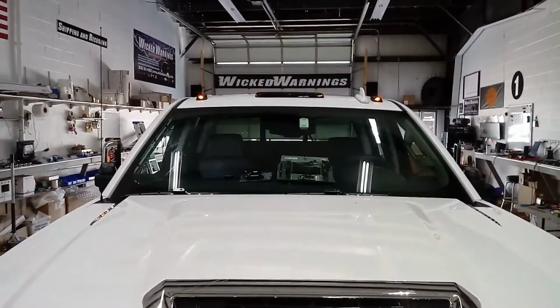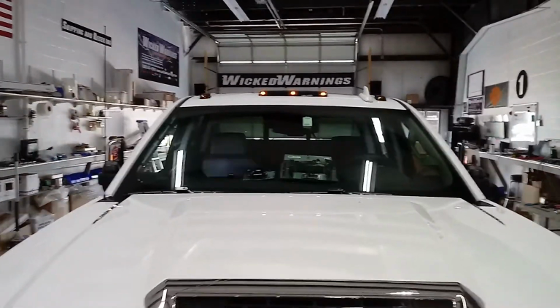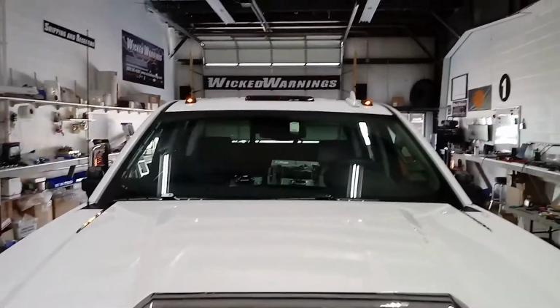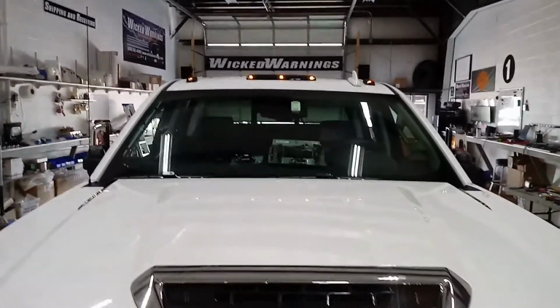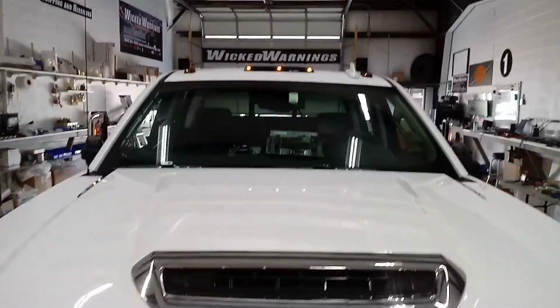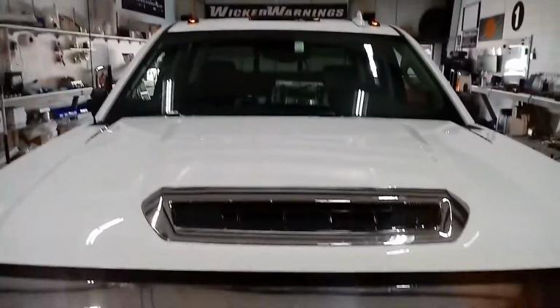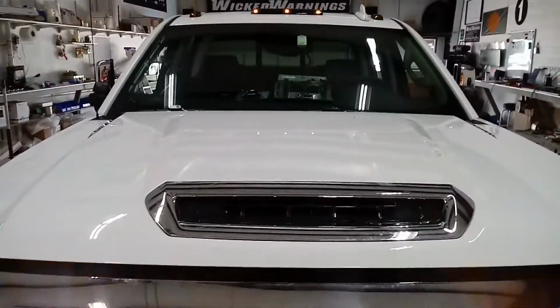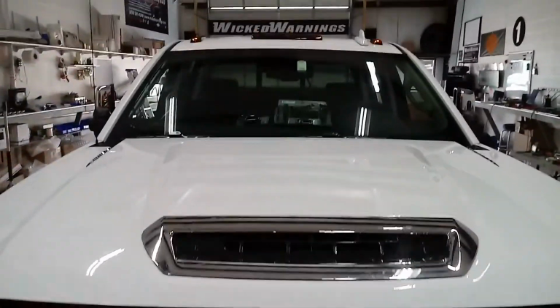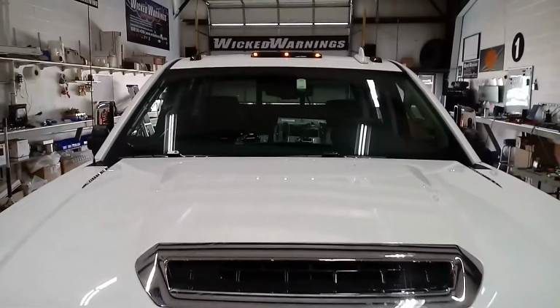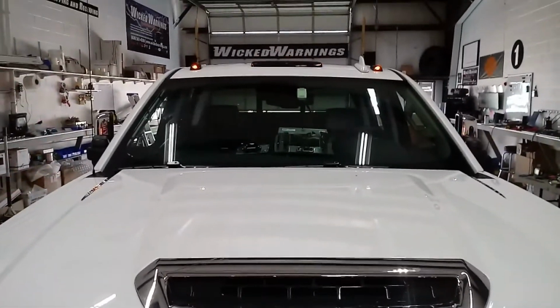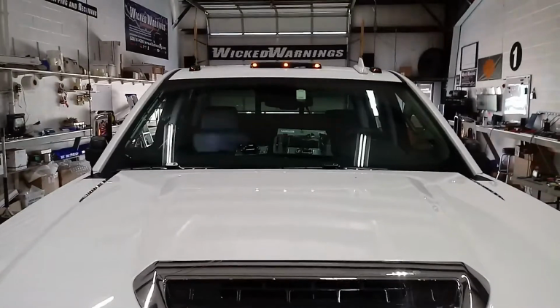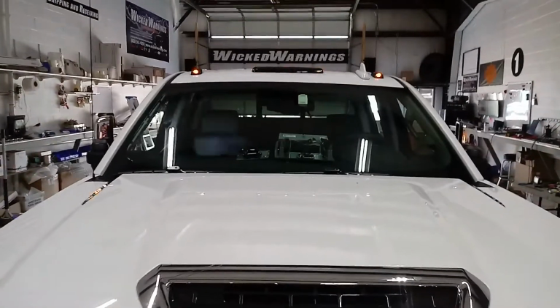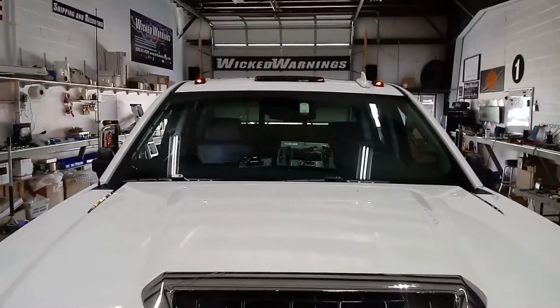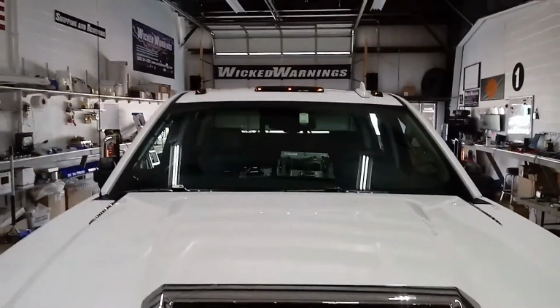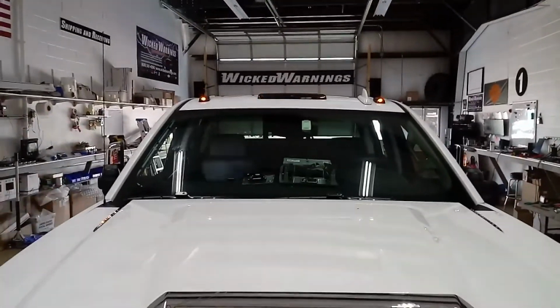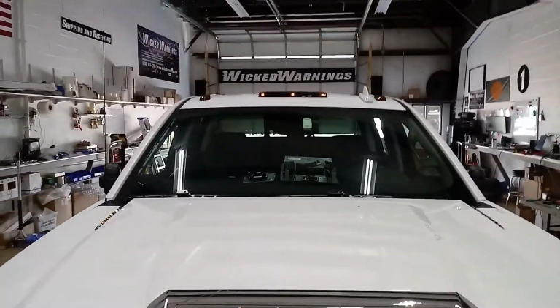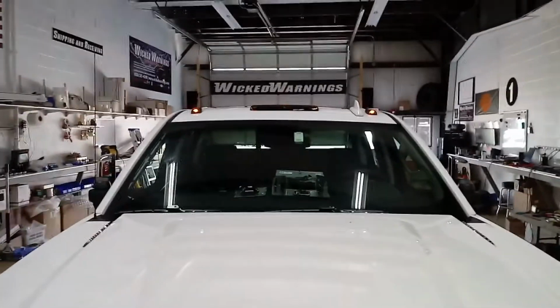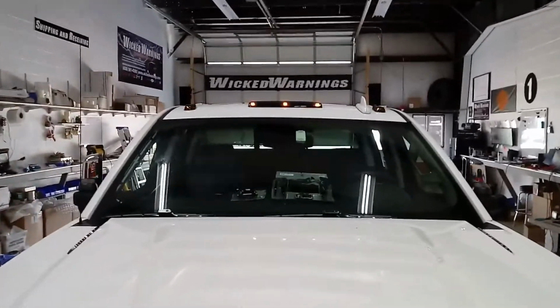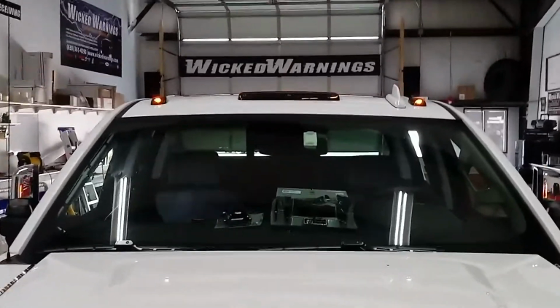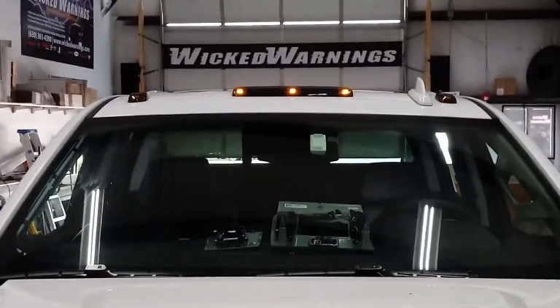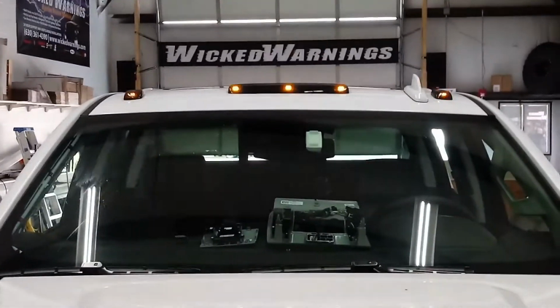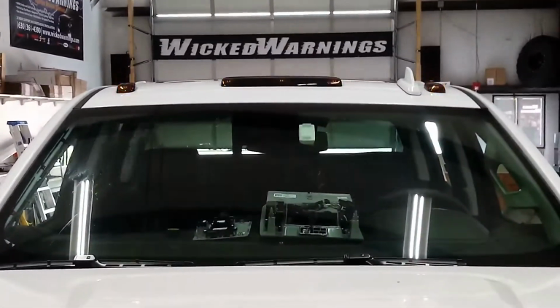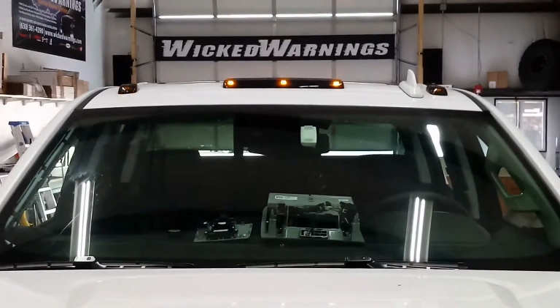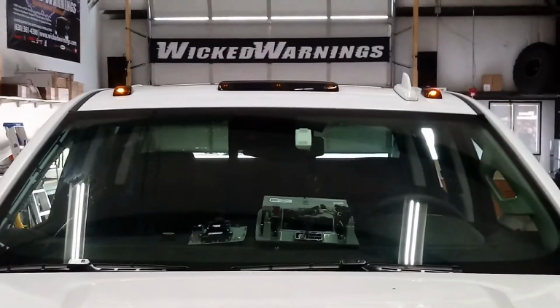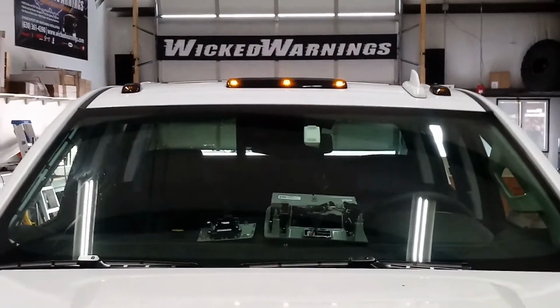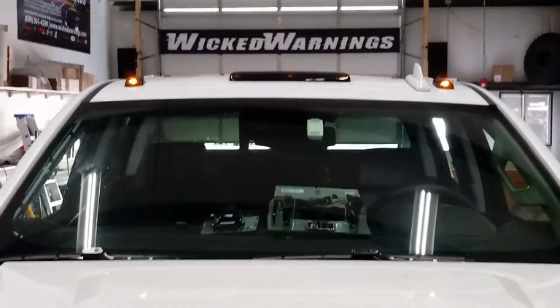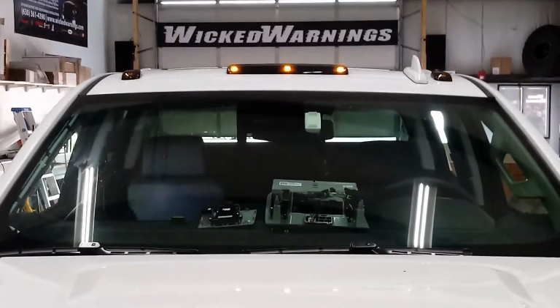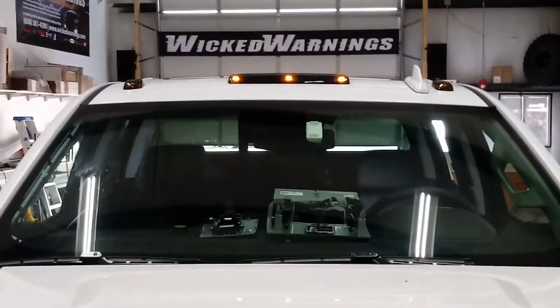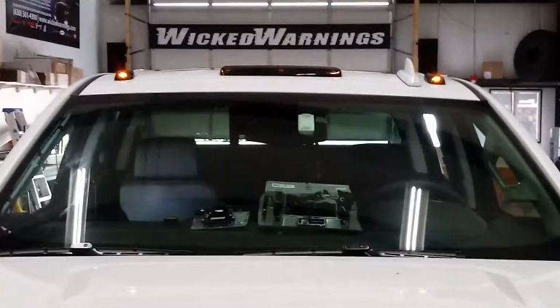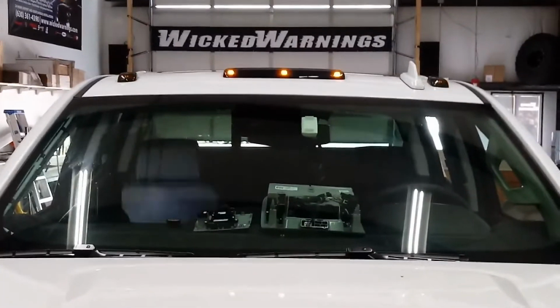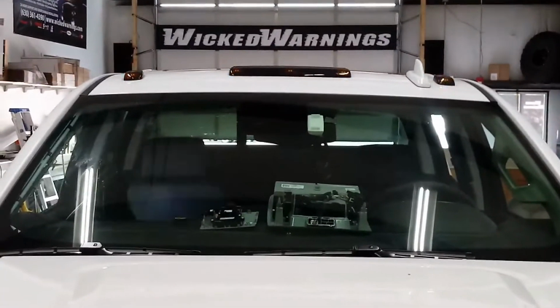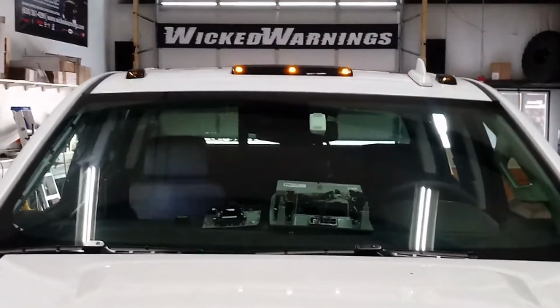If you have a GMC or GM product and you have roof lights similar to these and you would like them to do that, then you need our all-new Auto Flasher module.